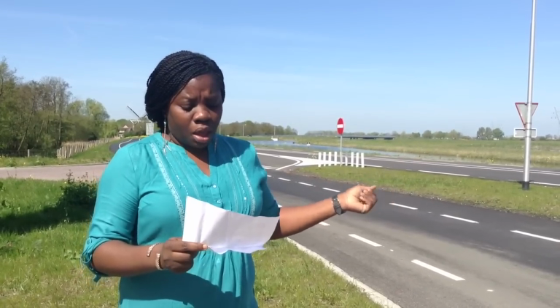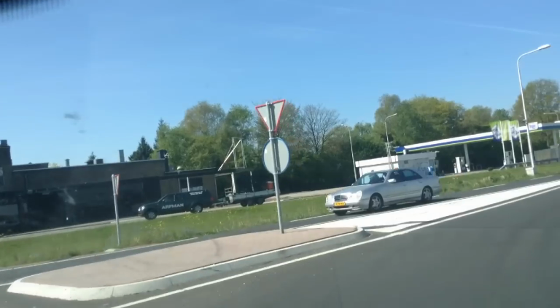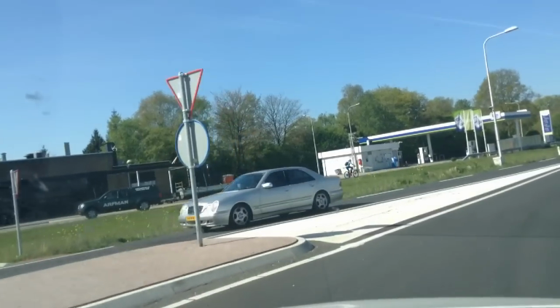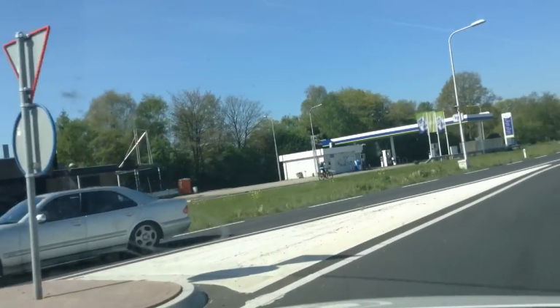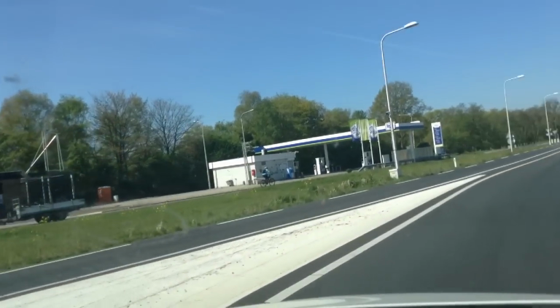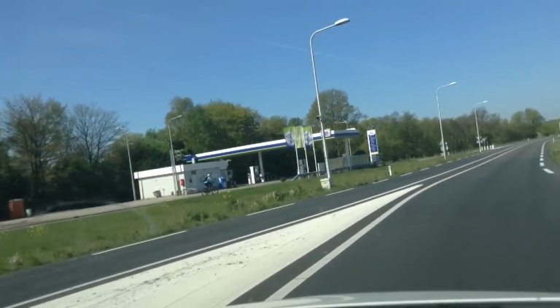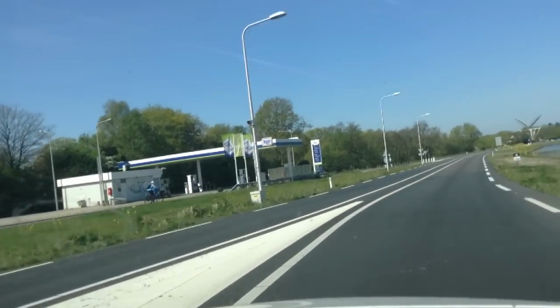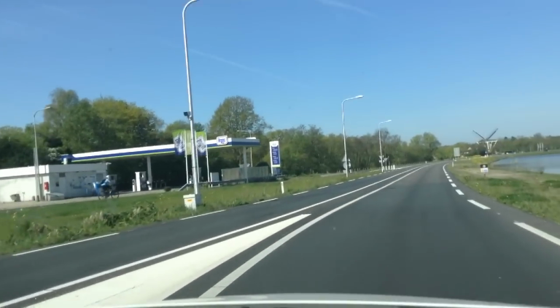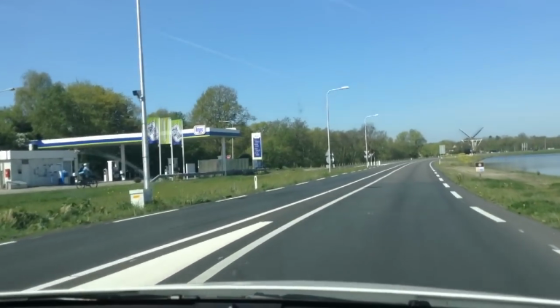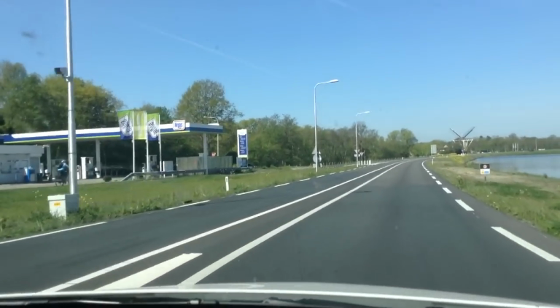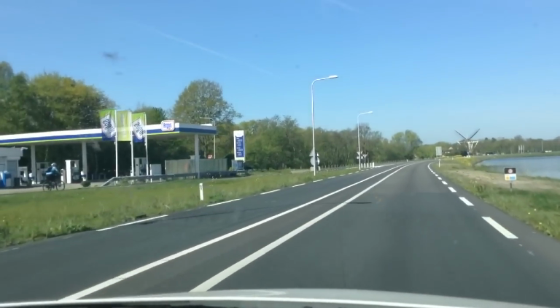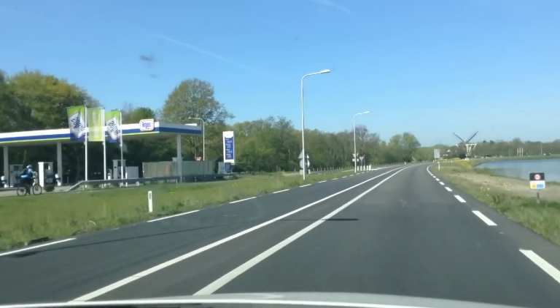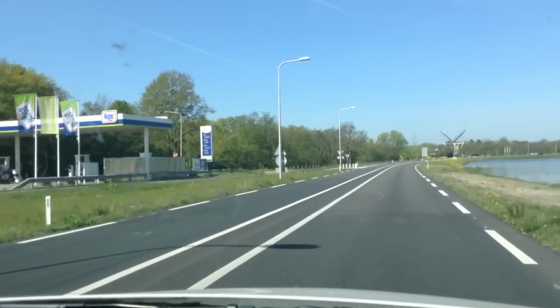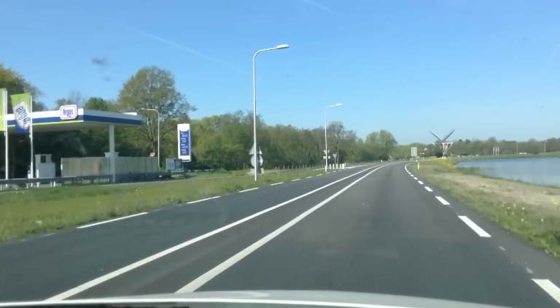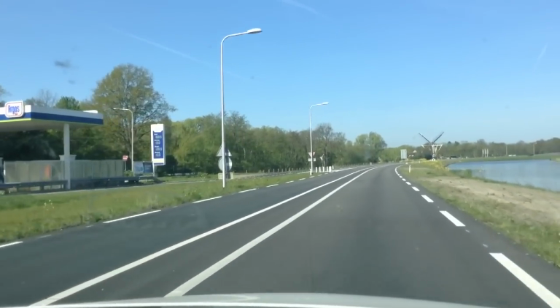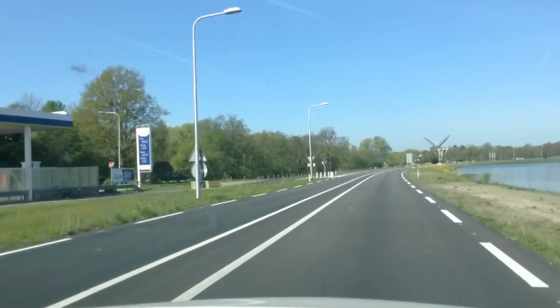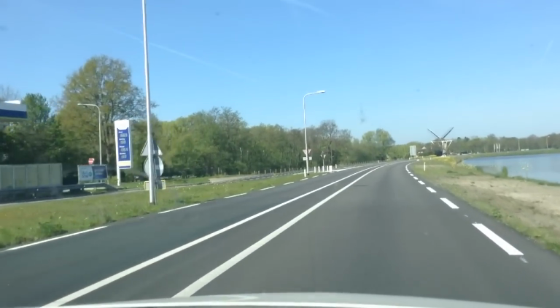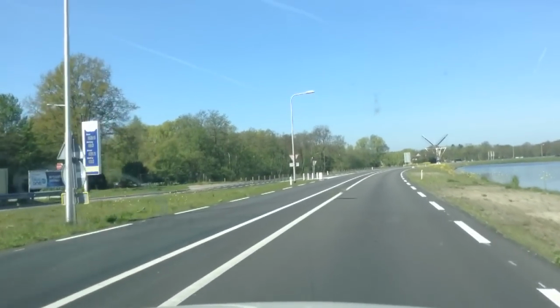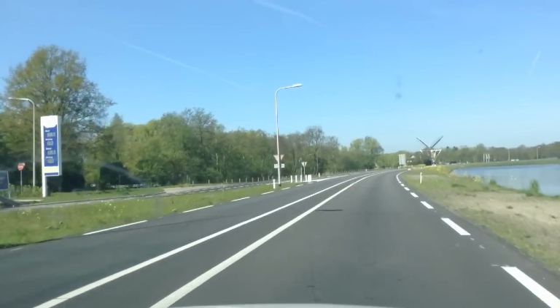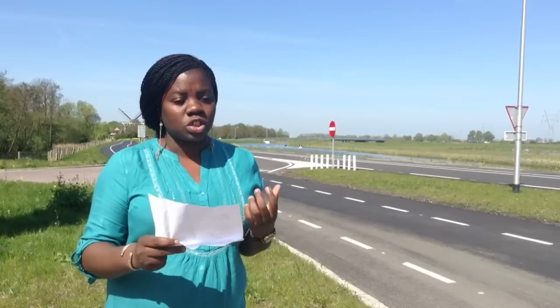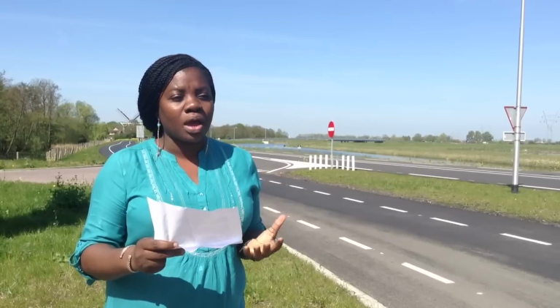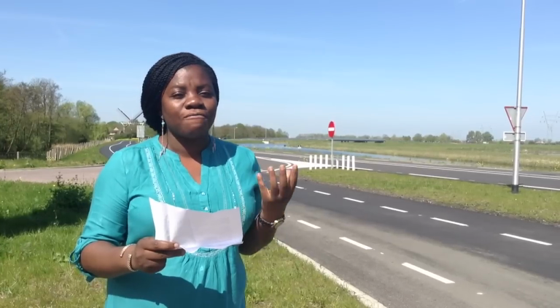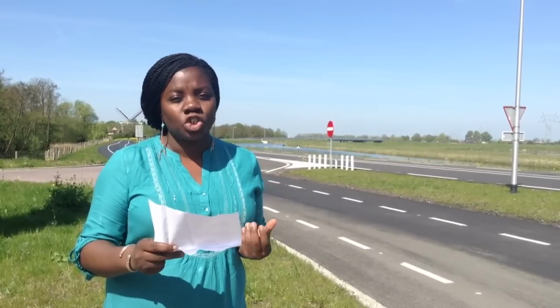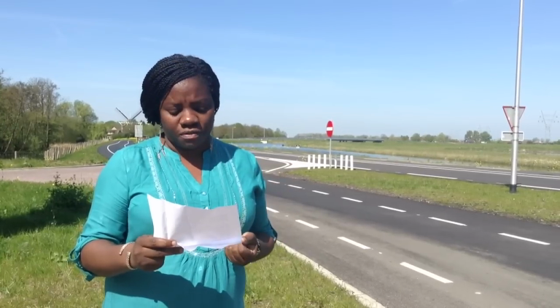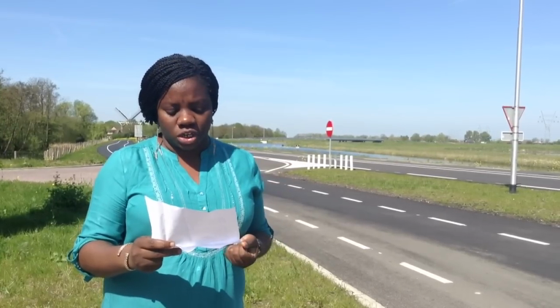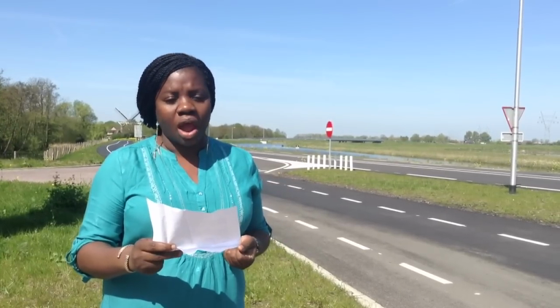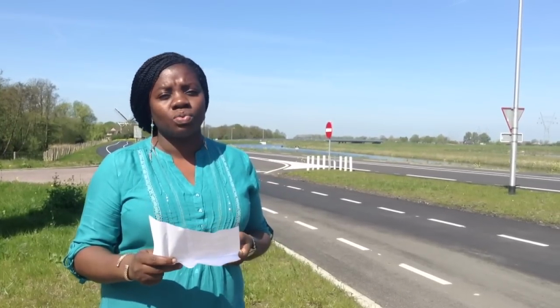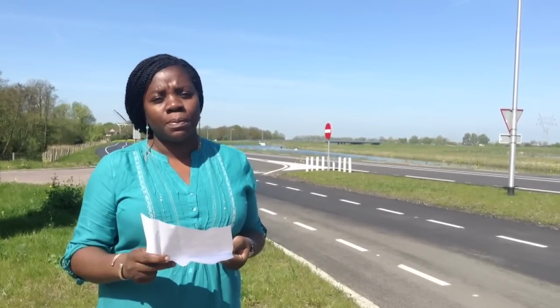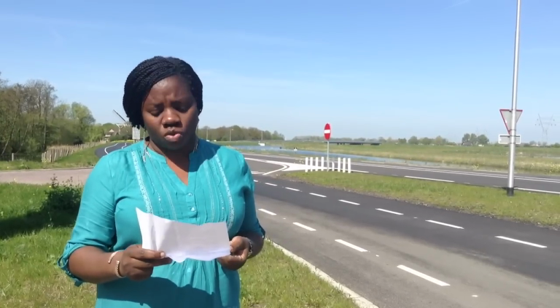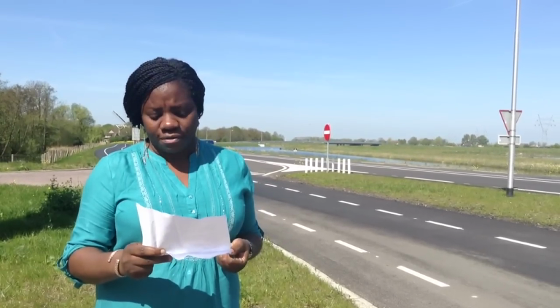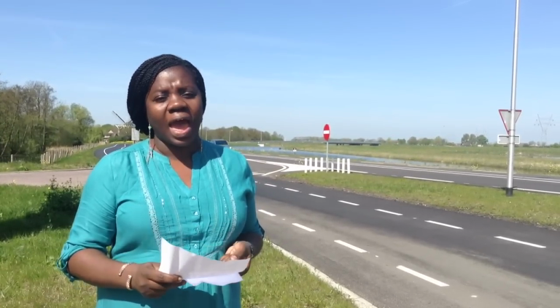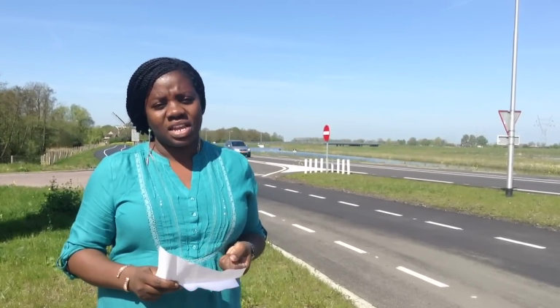The Smart Highway is designed to be simultaneously beautiful and intelligent. It's armed with the capabilities to spark future innovation around the way people drive and live.